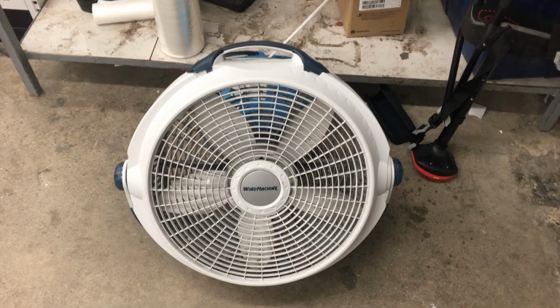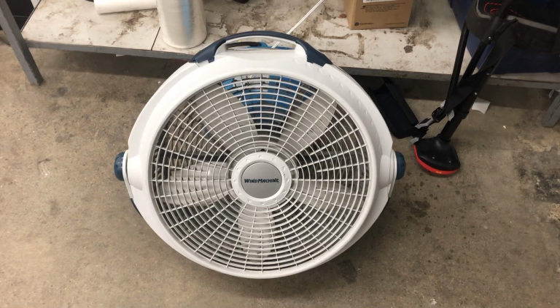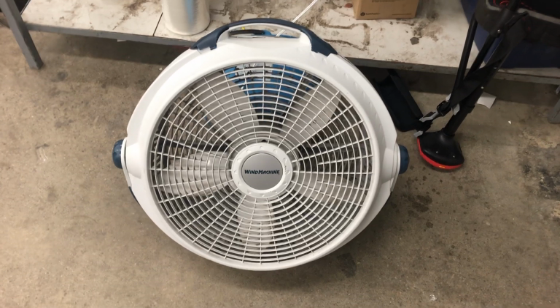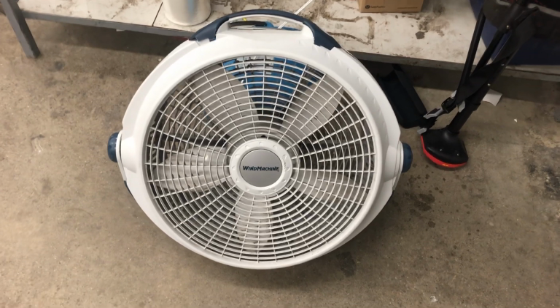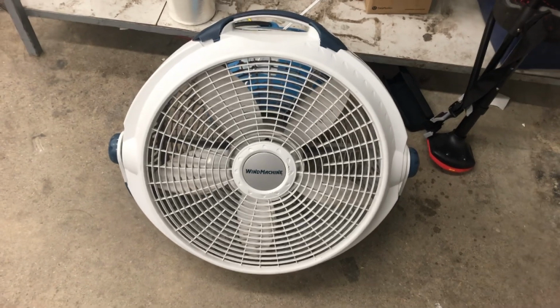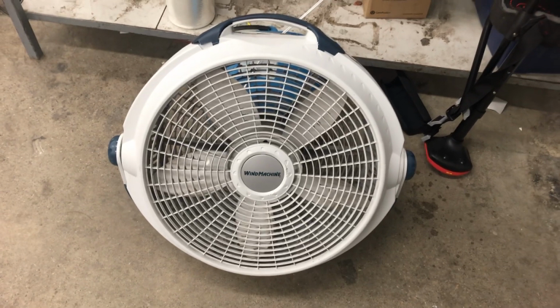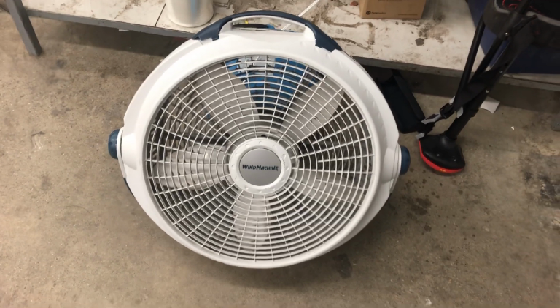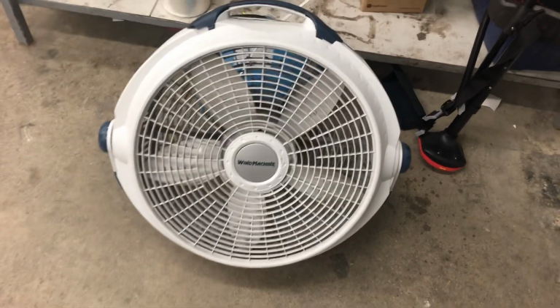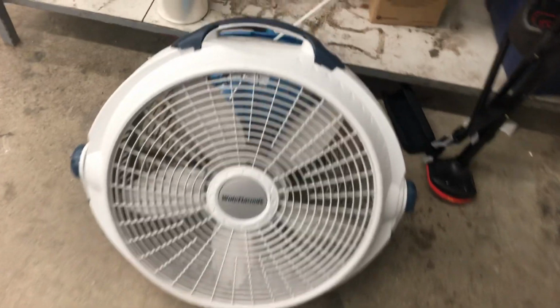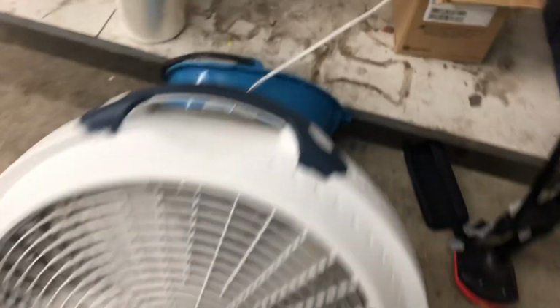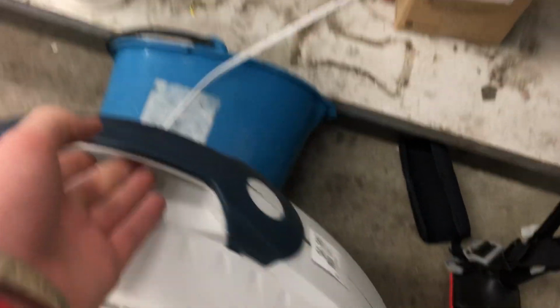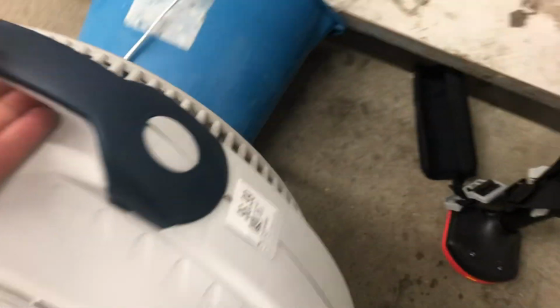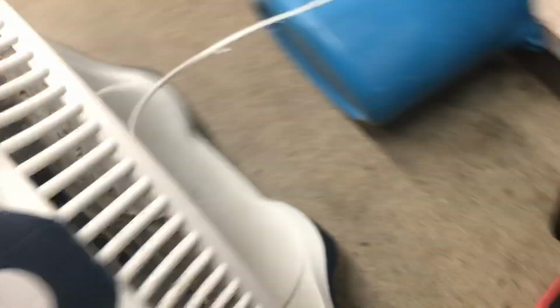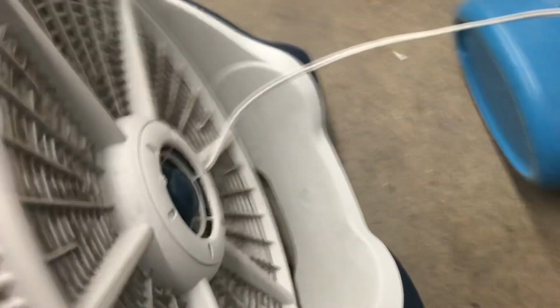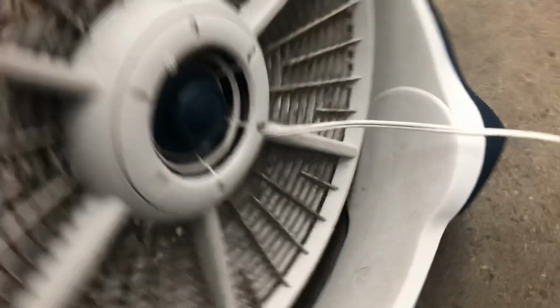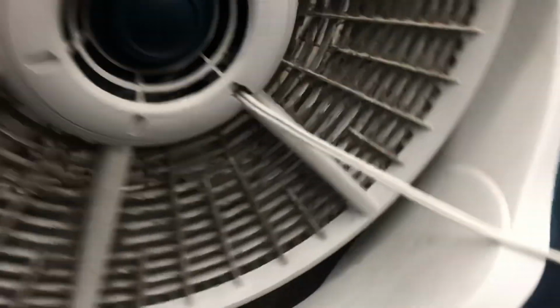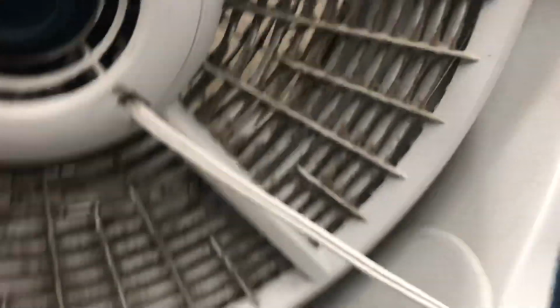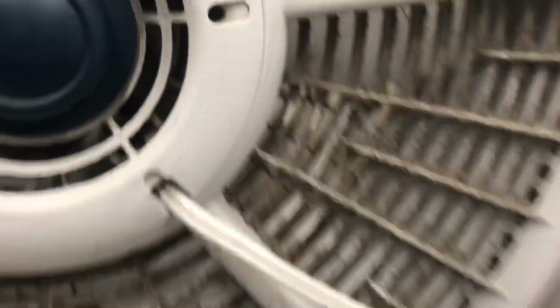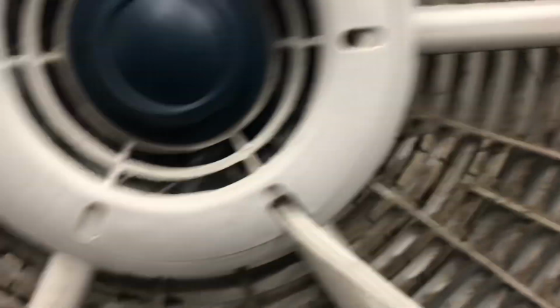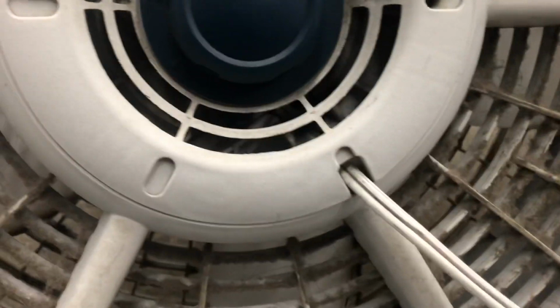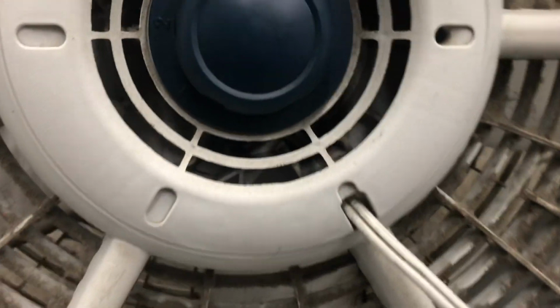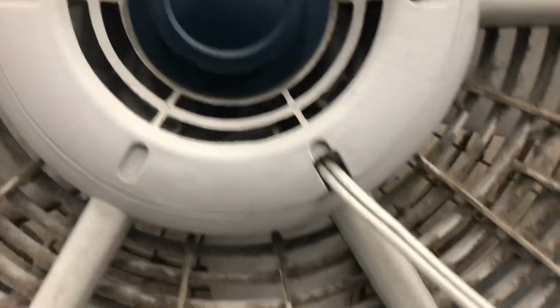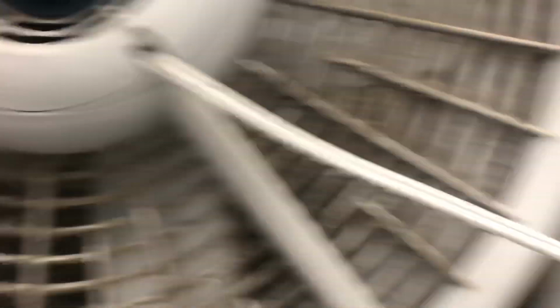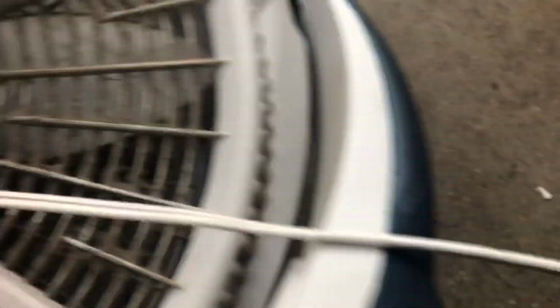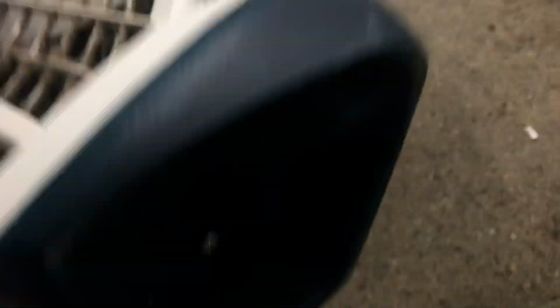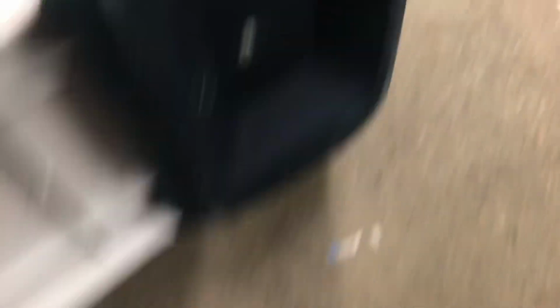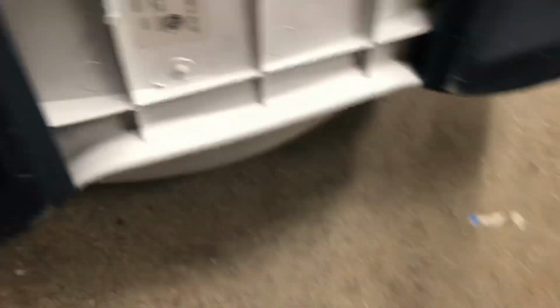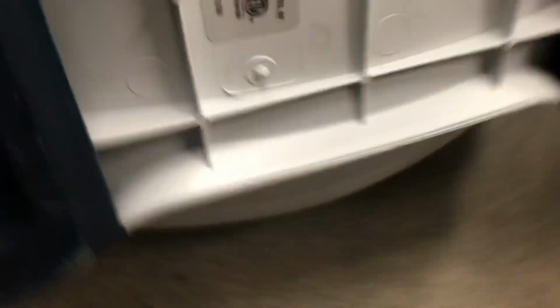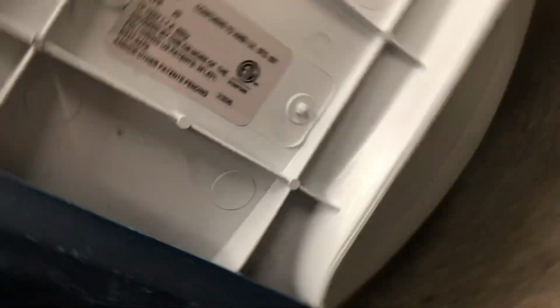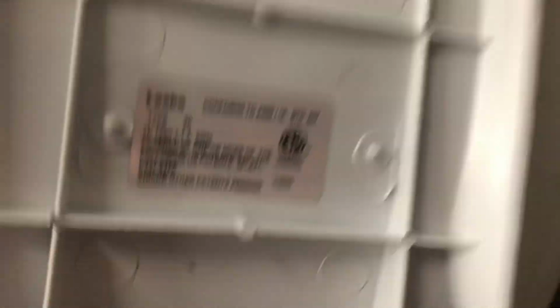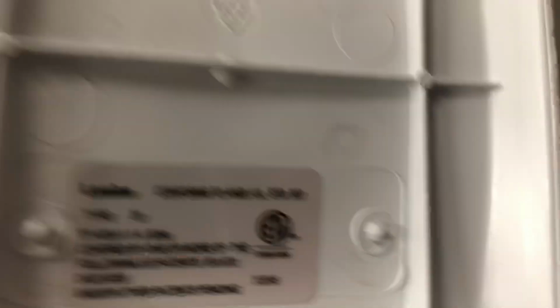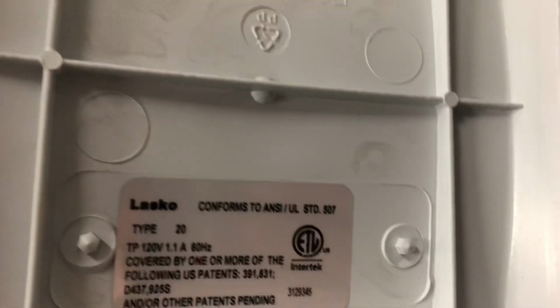All right, here's this — I think it's a Lasko, it's a wind machine. Pretty sure these are a Lasko fan, three speed fan. Yep, Lasko.